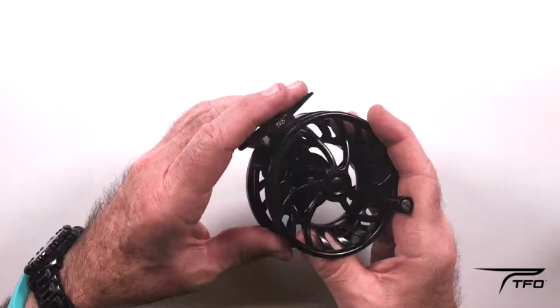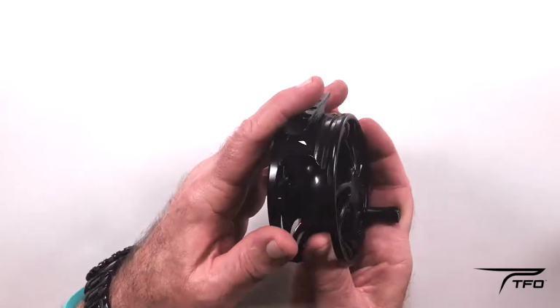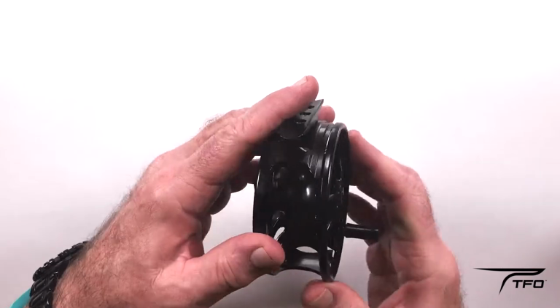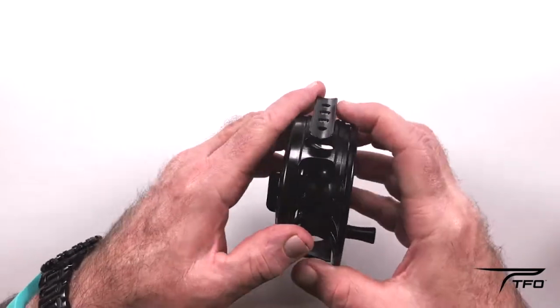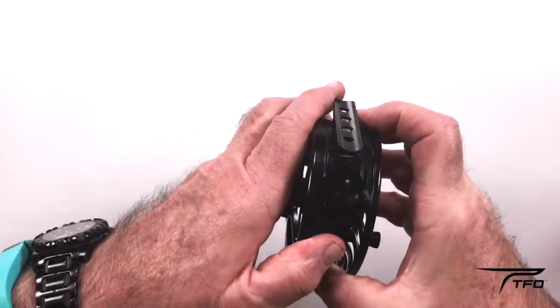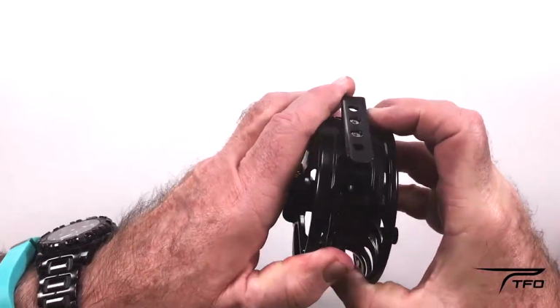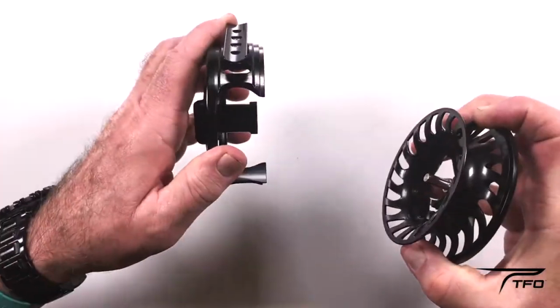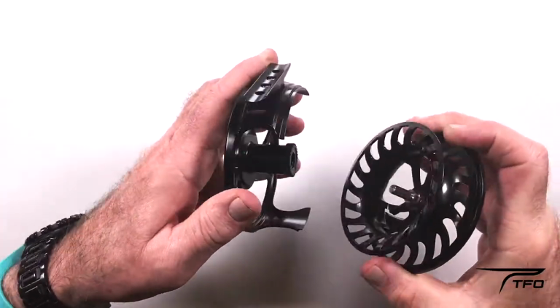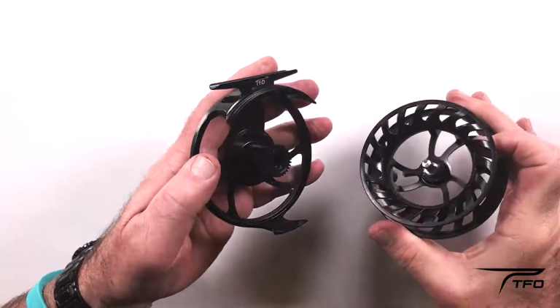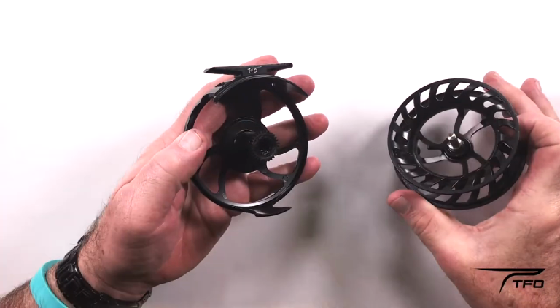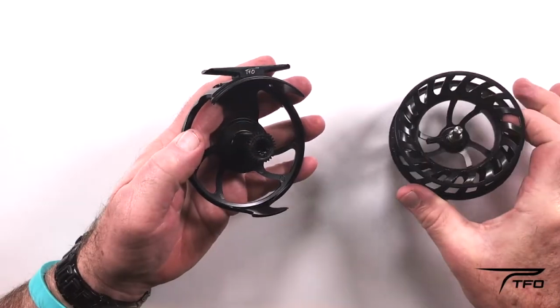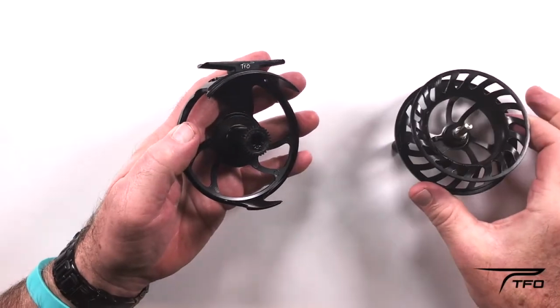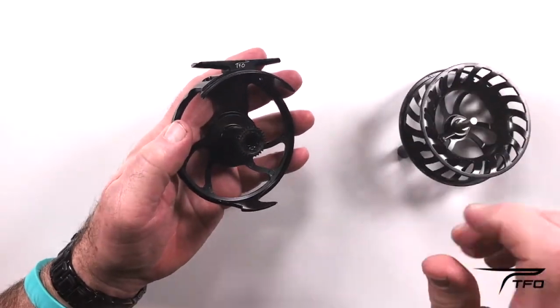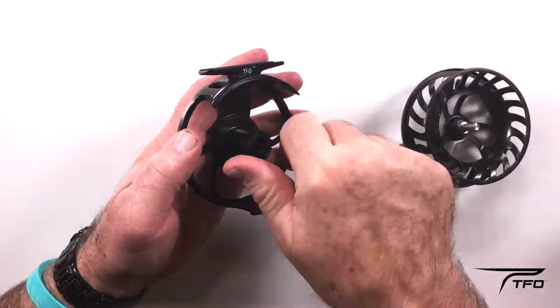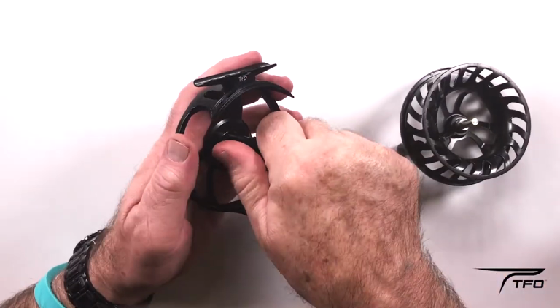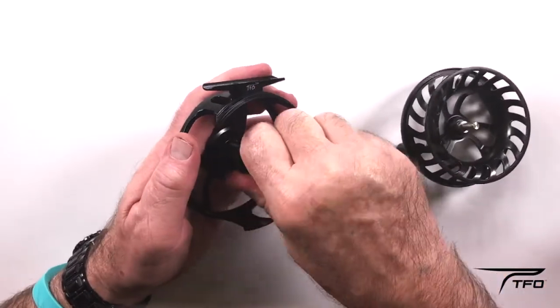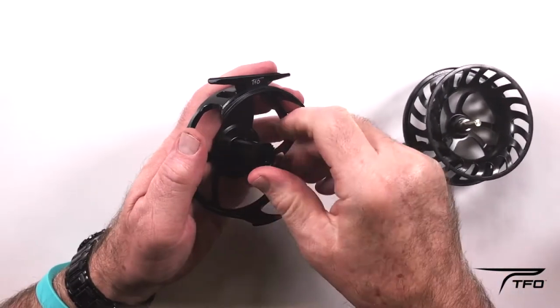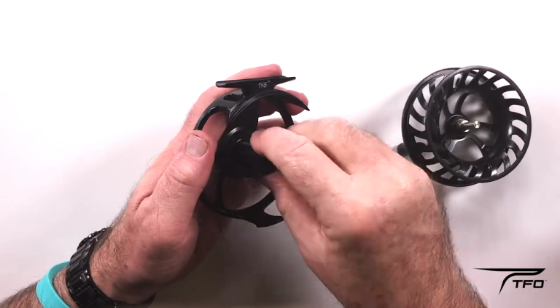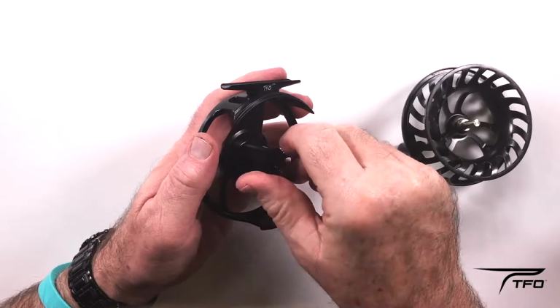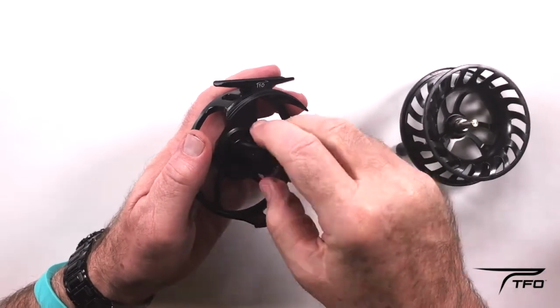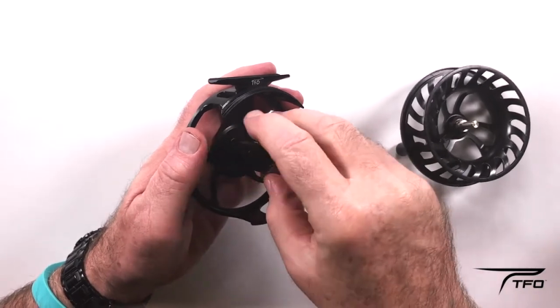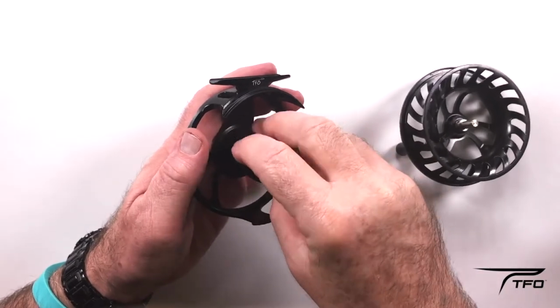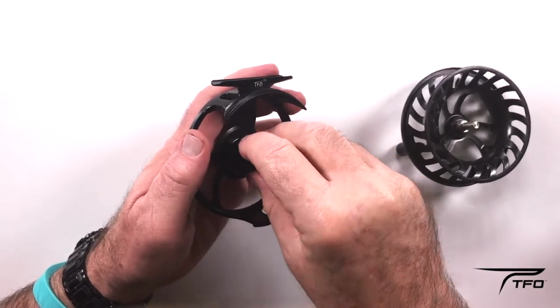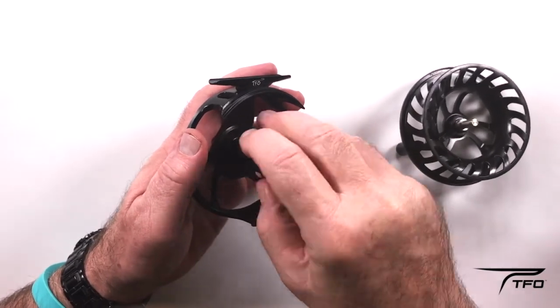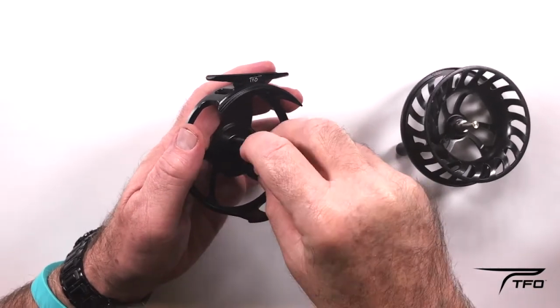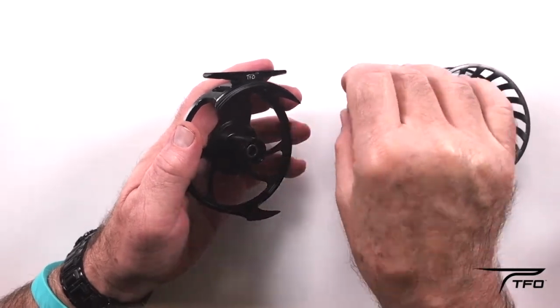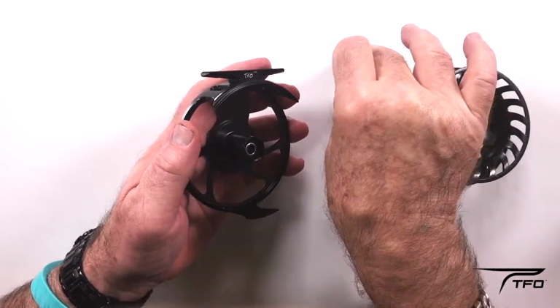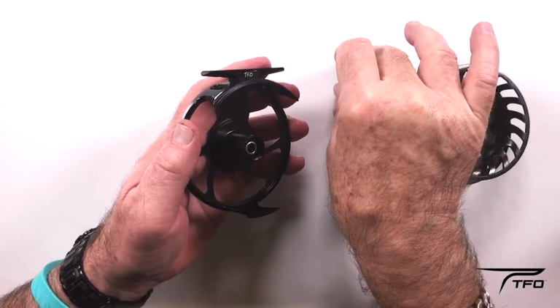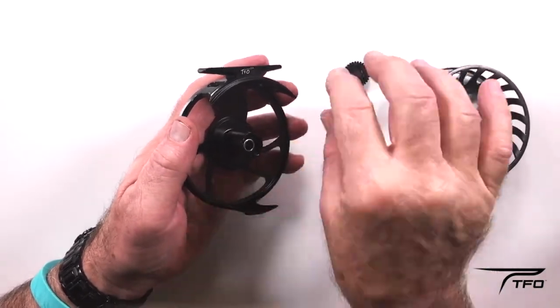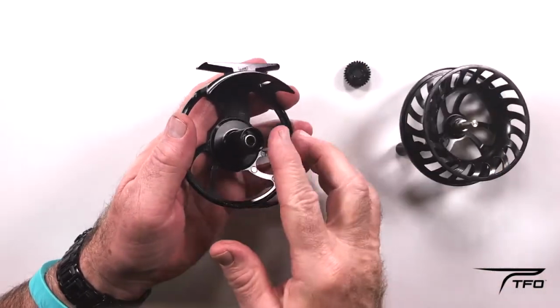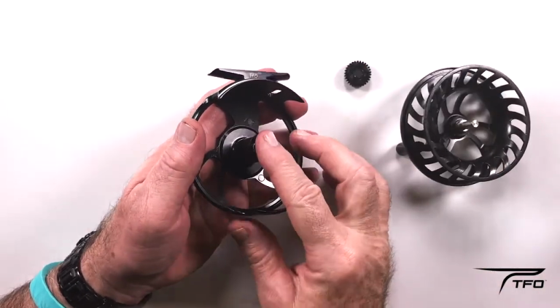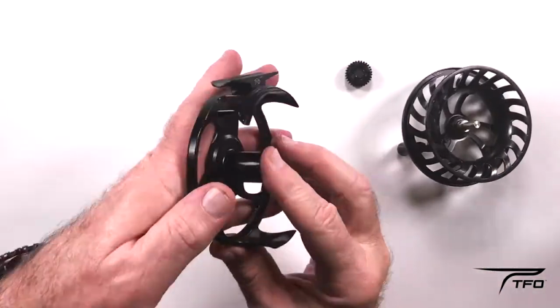Take off the spool. This is a pull apart reel. Unscrew the cover off the shaft. Expose the clutch. Drop the clutch in your hand.